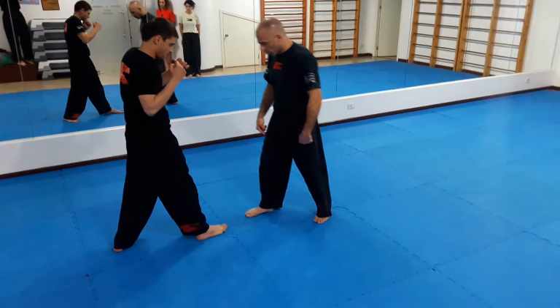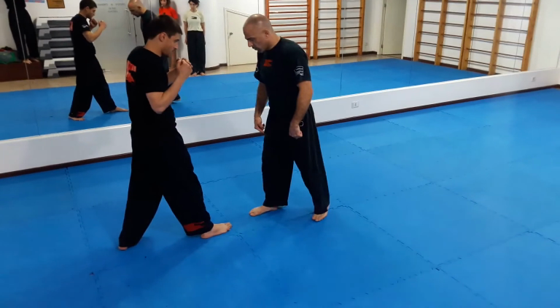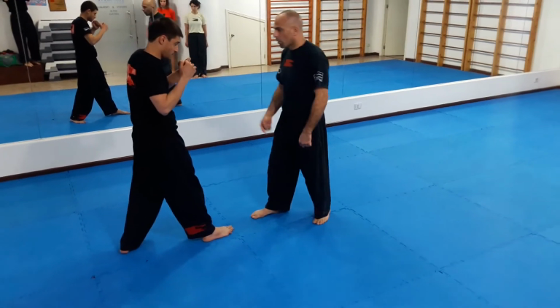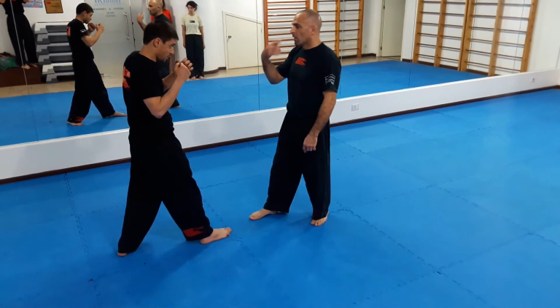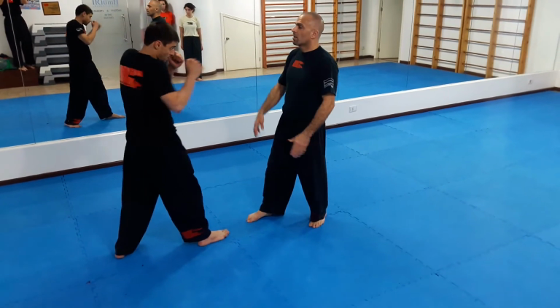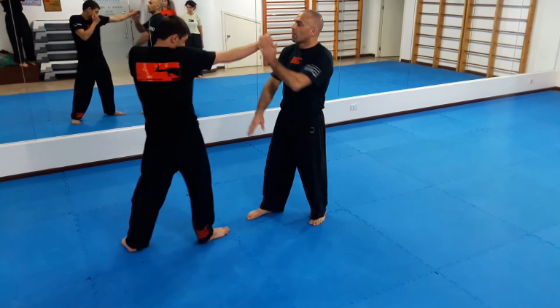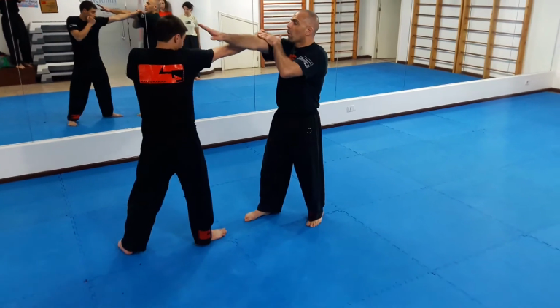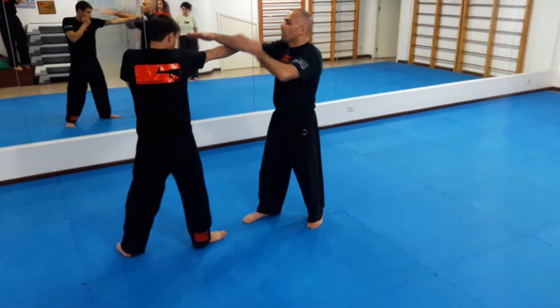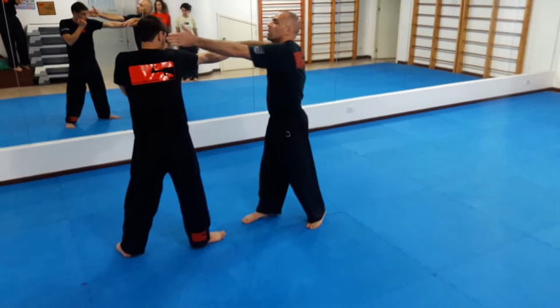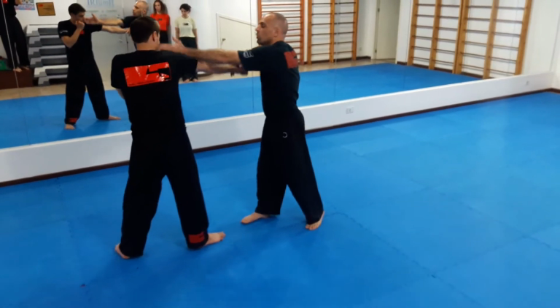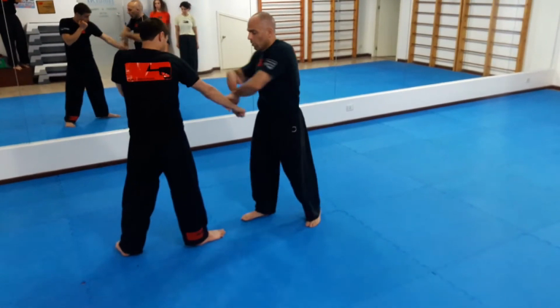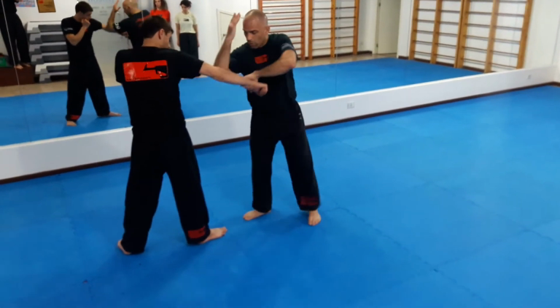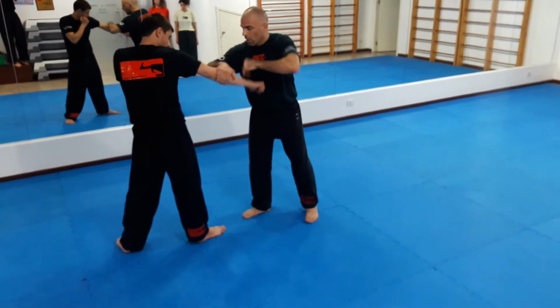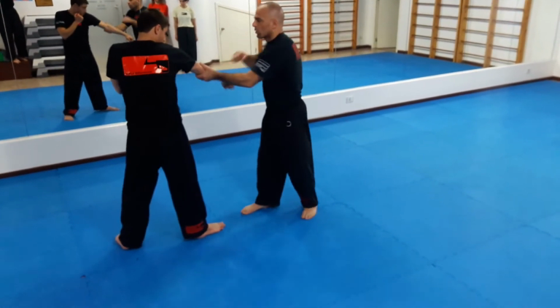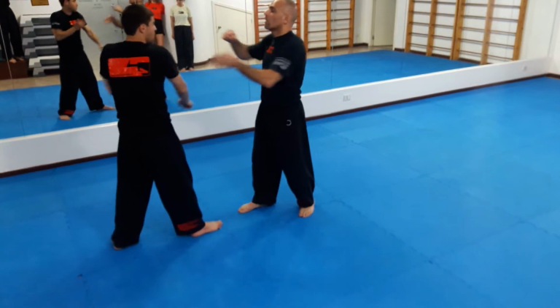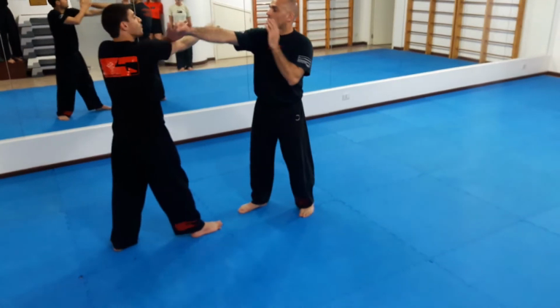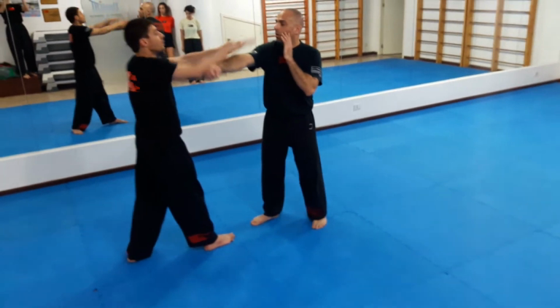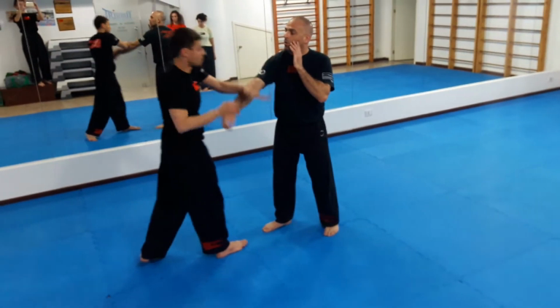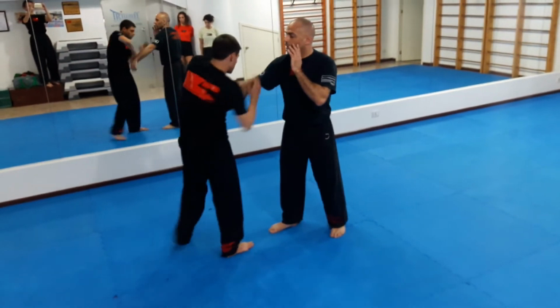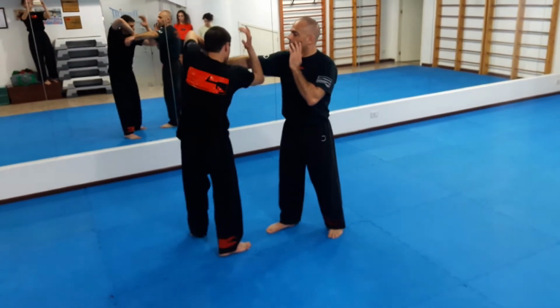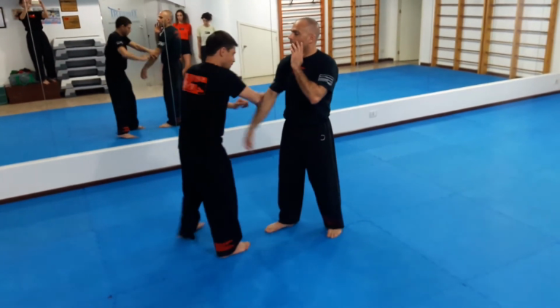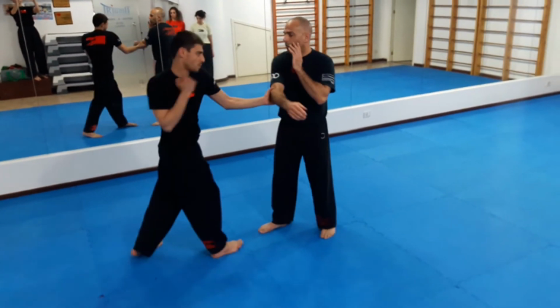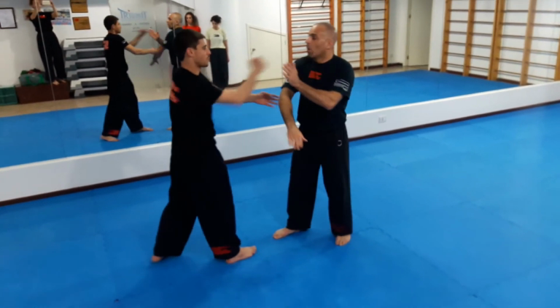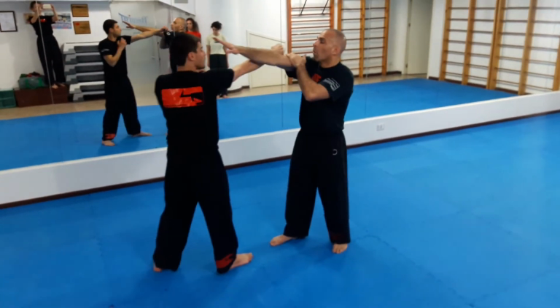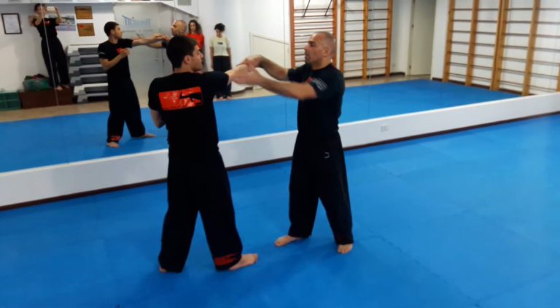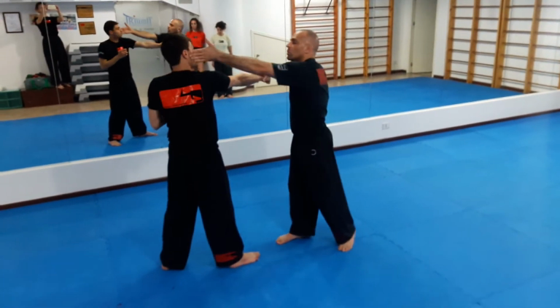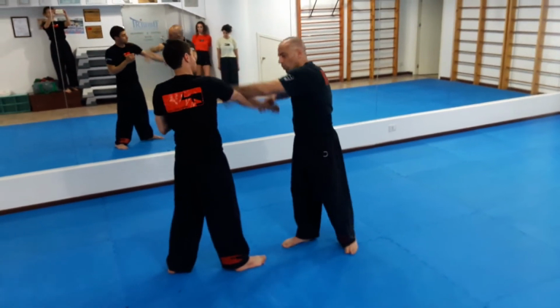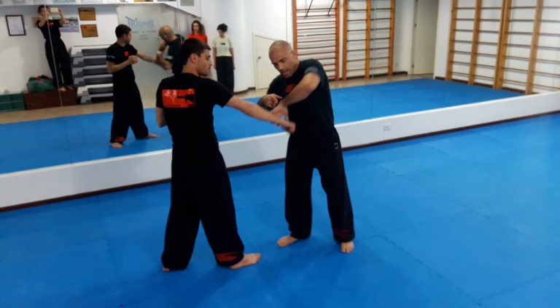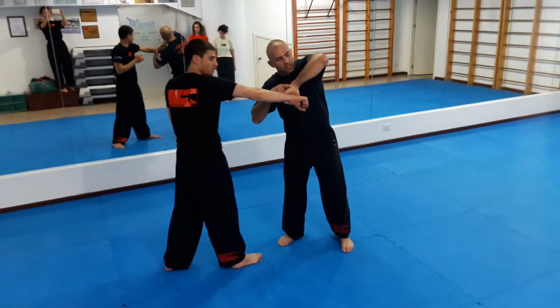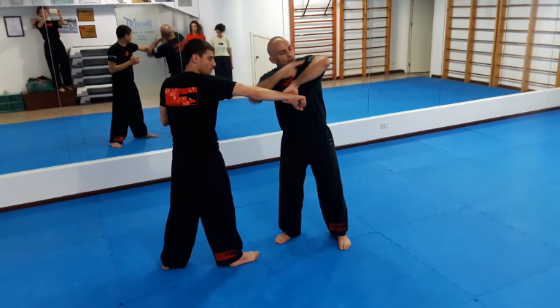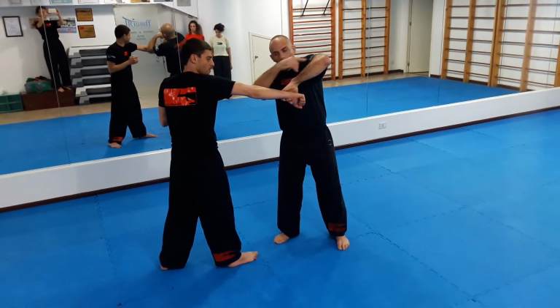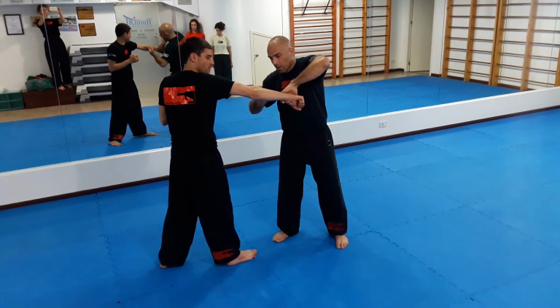Right foot forward, then he comes. I go one, two, three, four — he goes one, two, three, four — one, two. Look at the hands: it's here, the elbow's up.